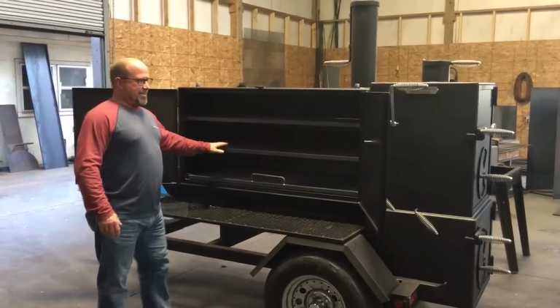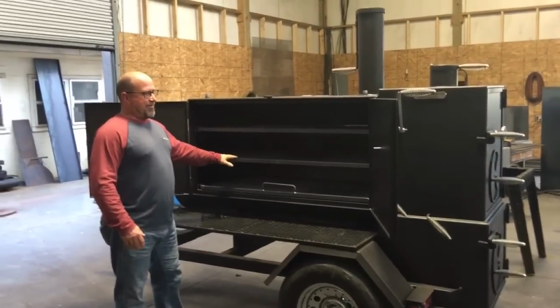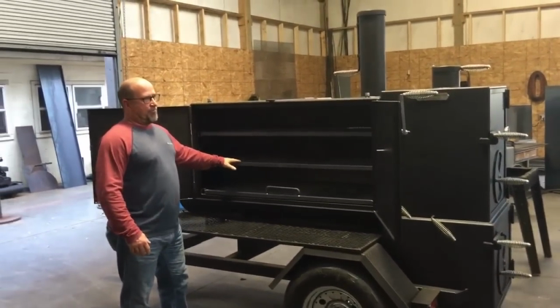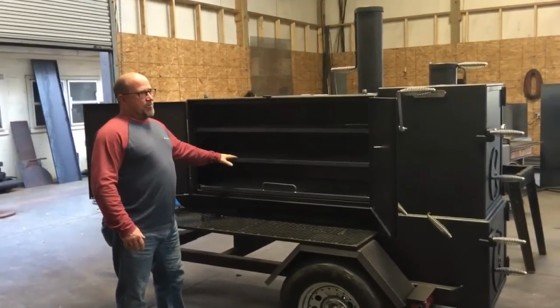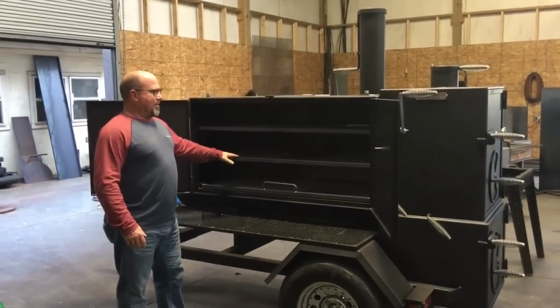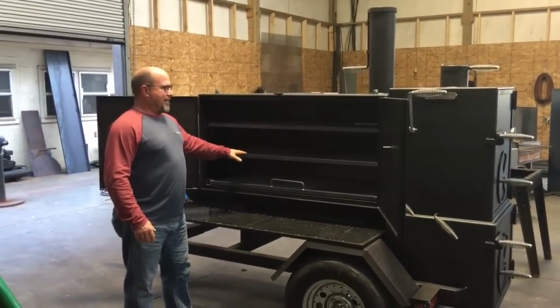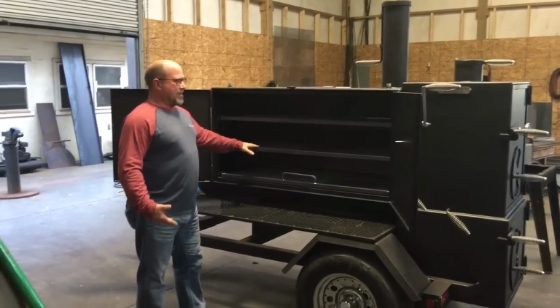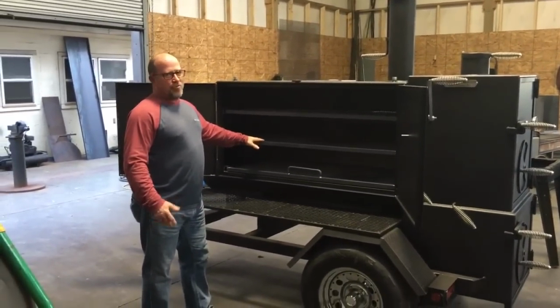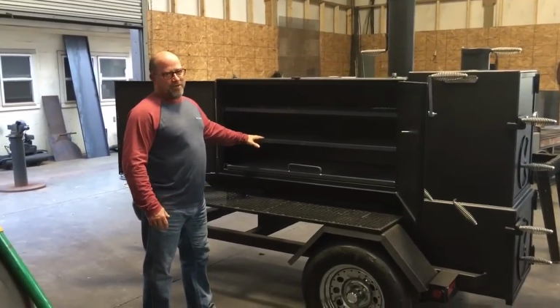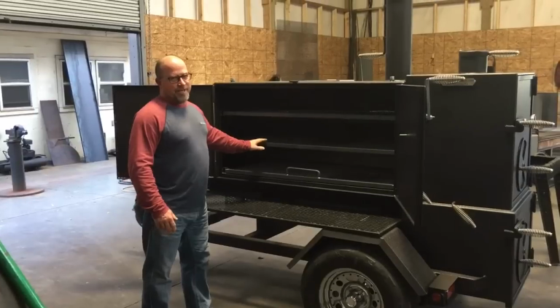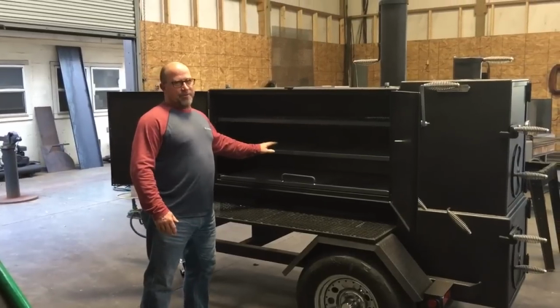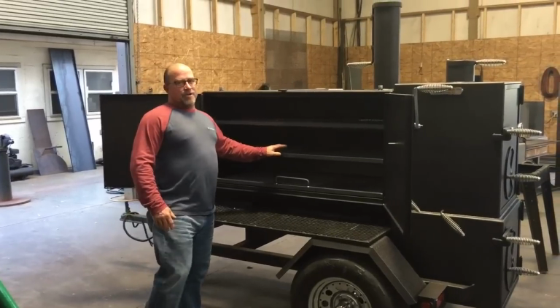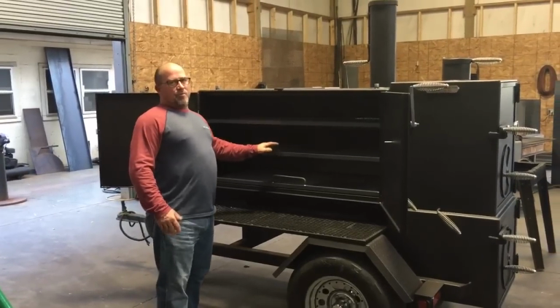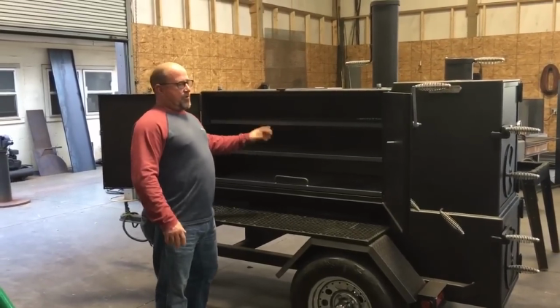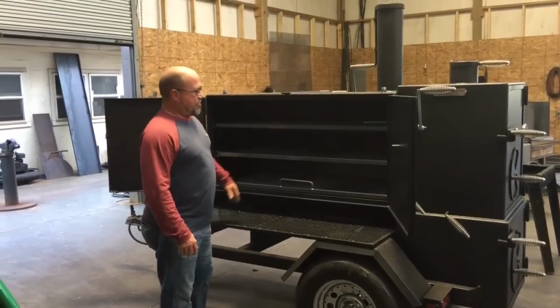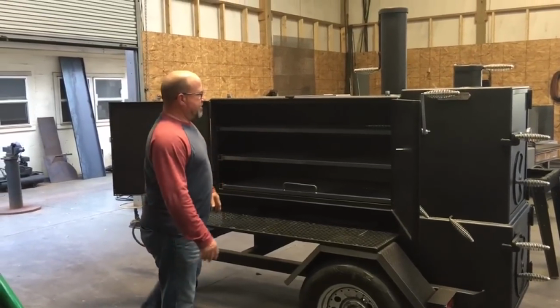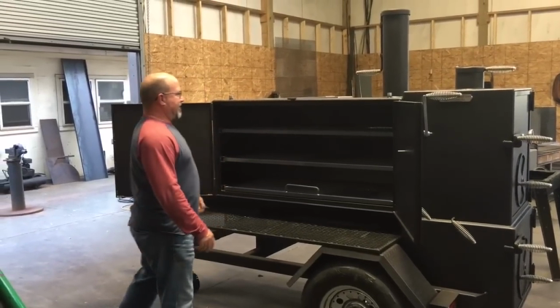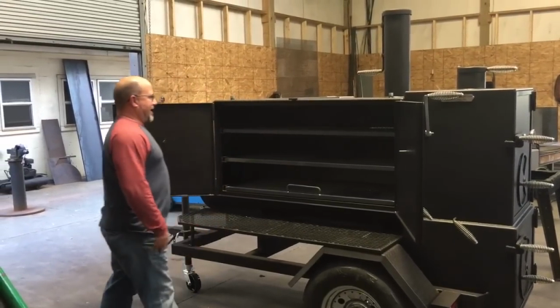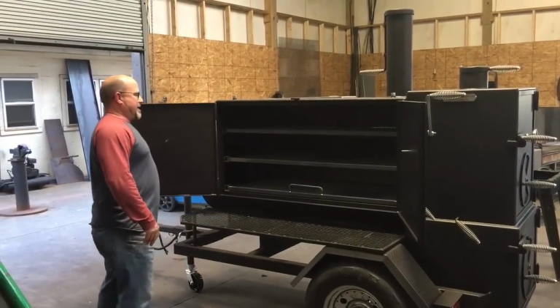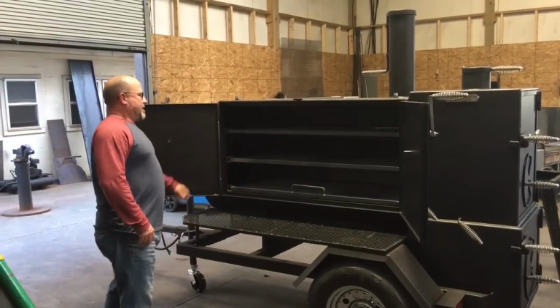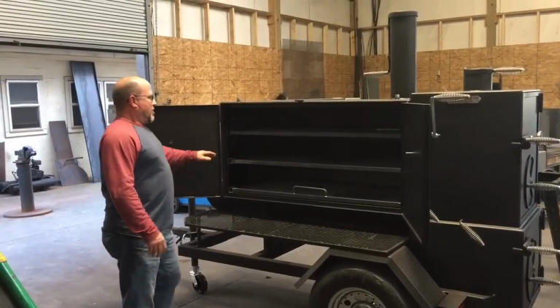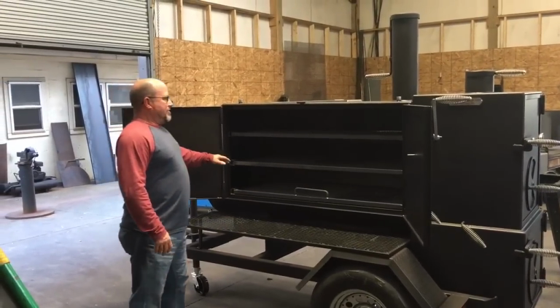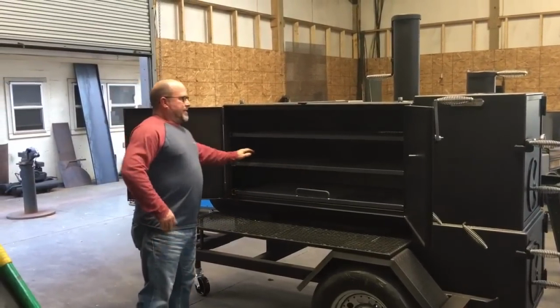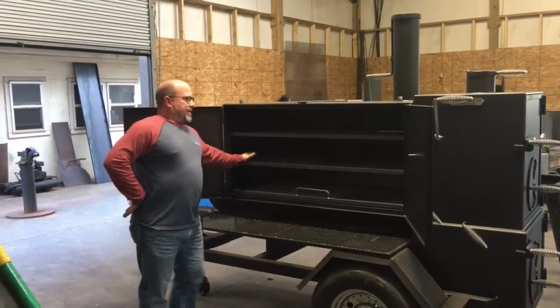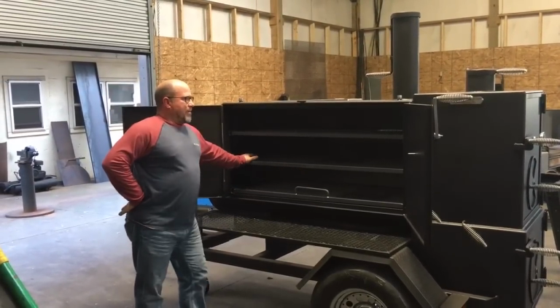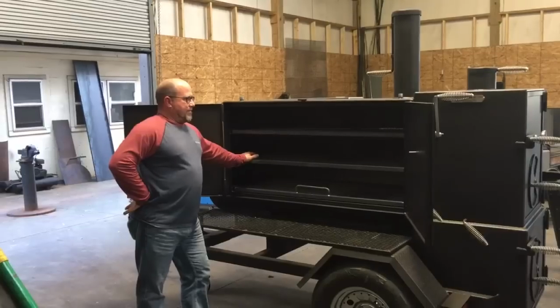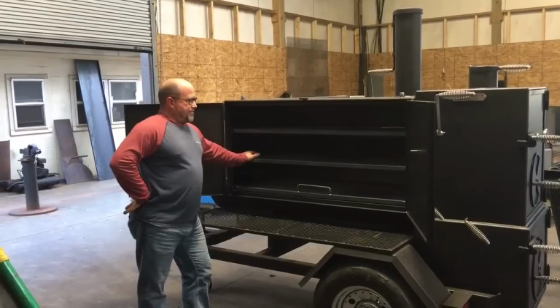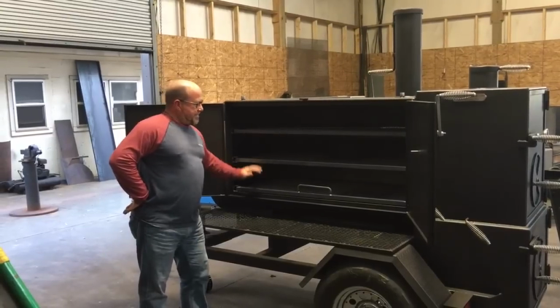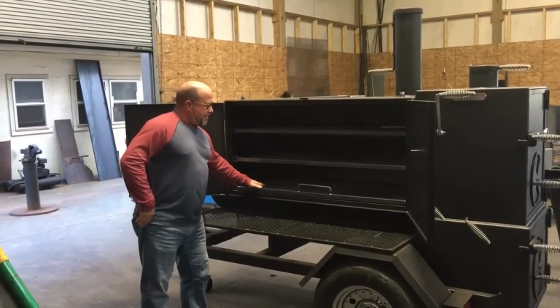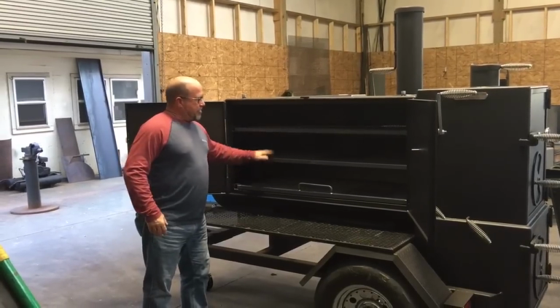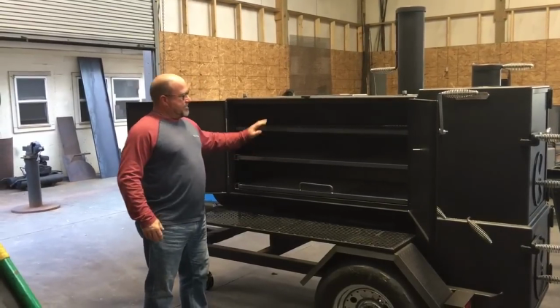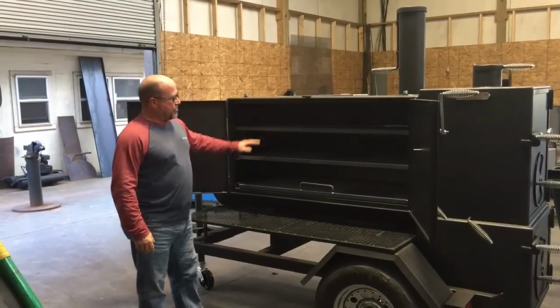These shelves here are probably about close to 22 inches deep — 21, 22, something like that deep. But anyway, you've got plenty of room on this cooker.